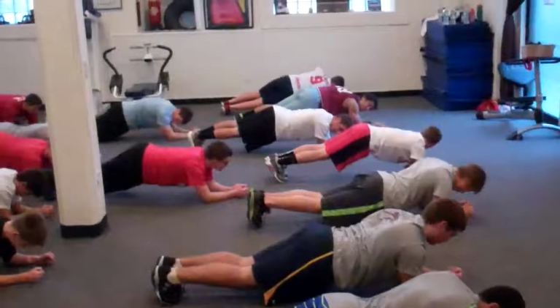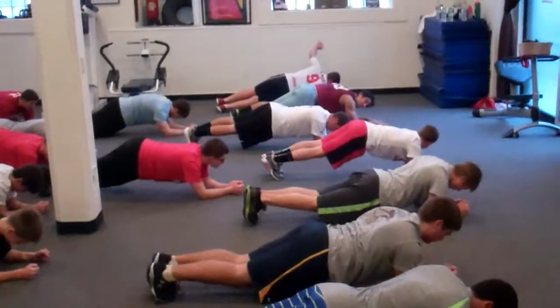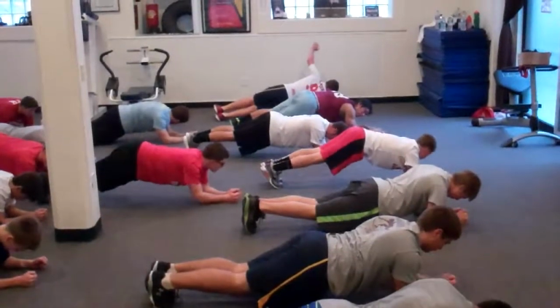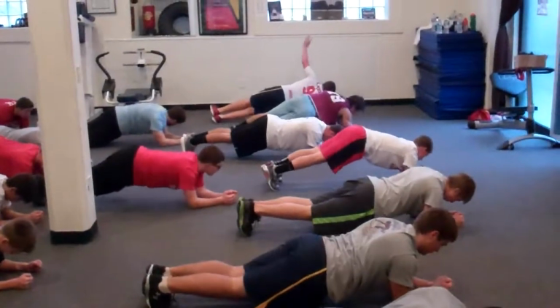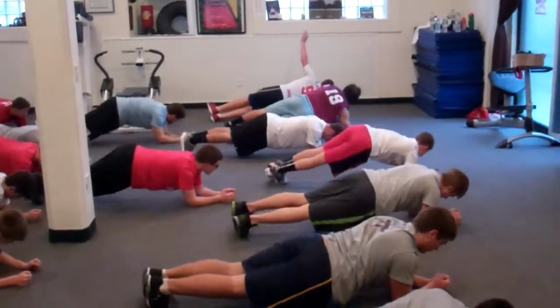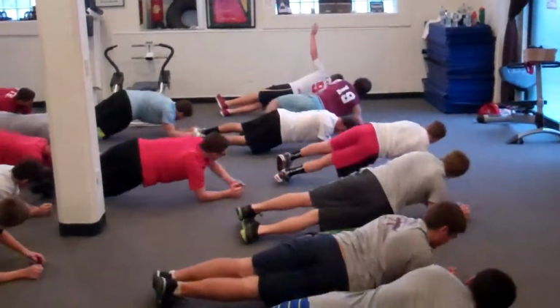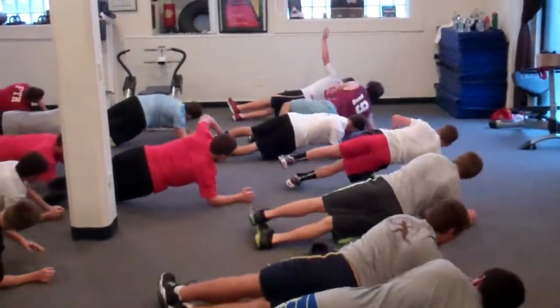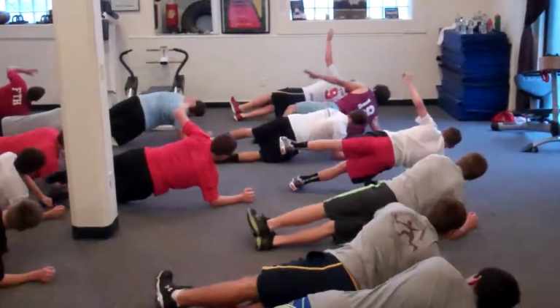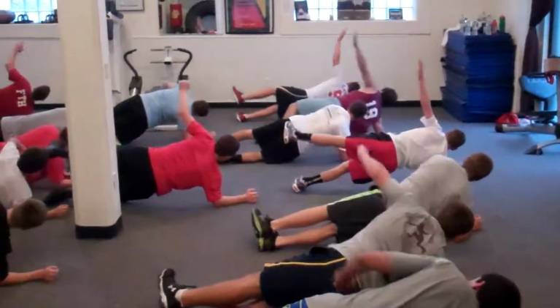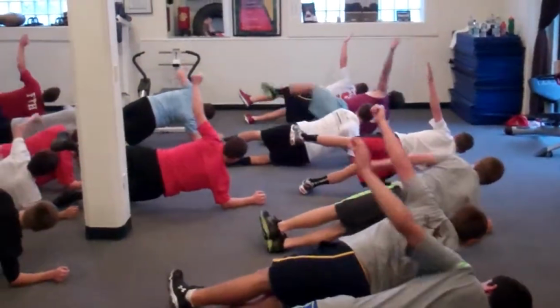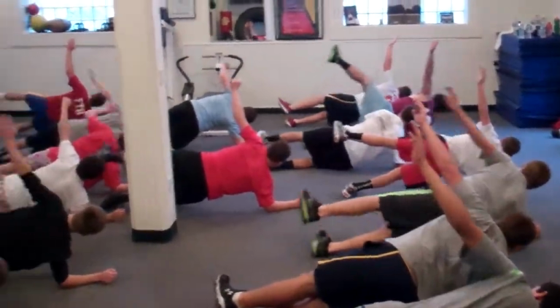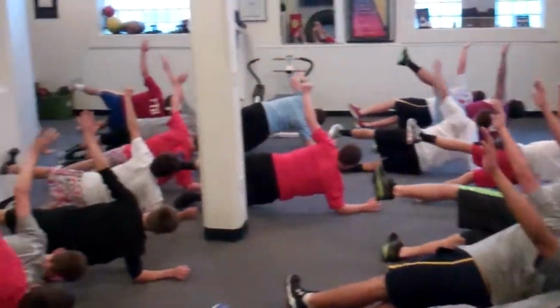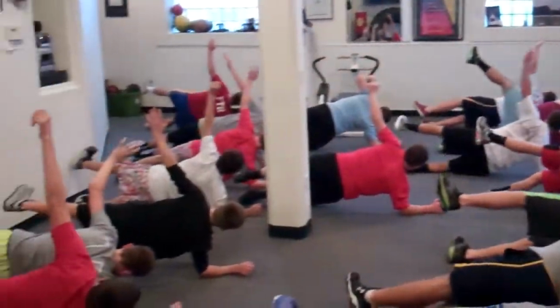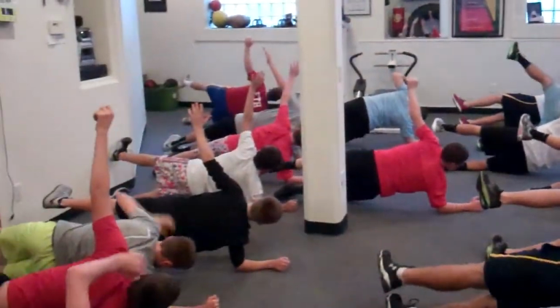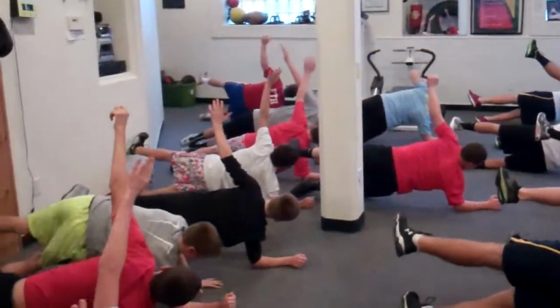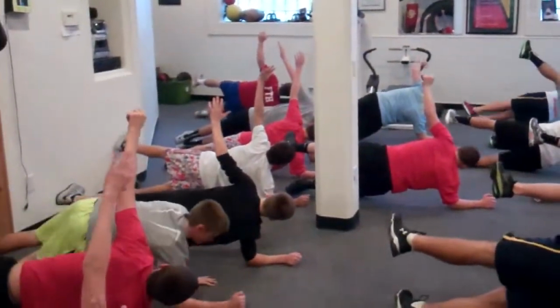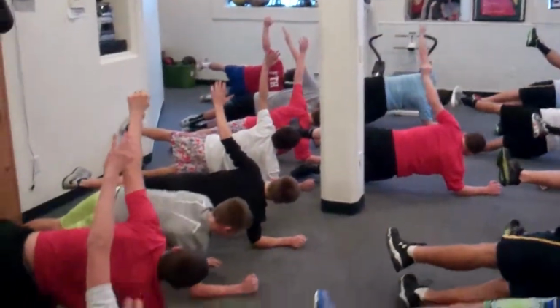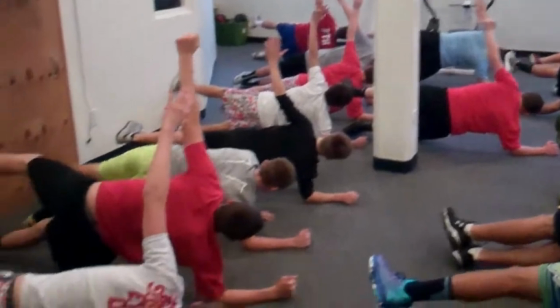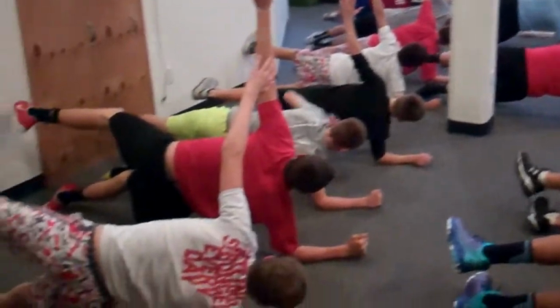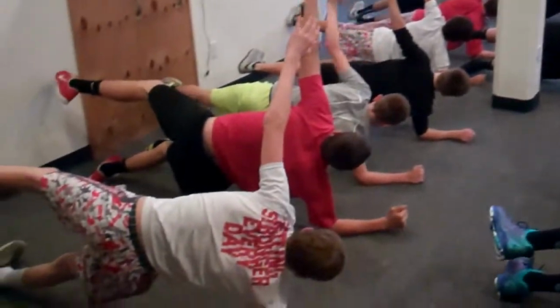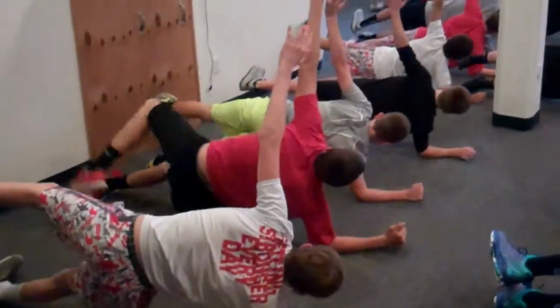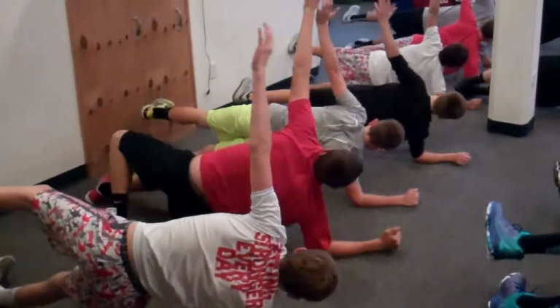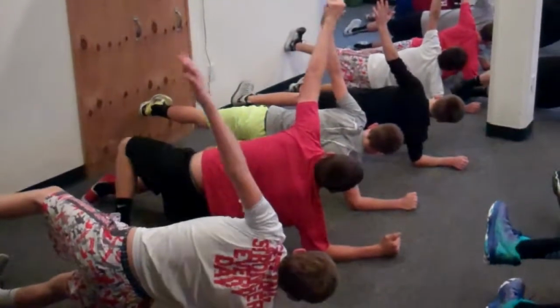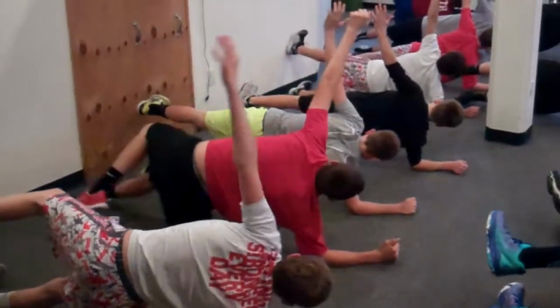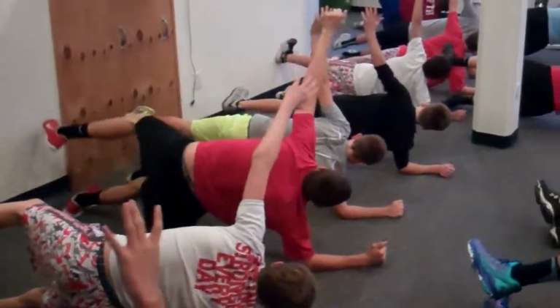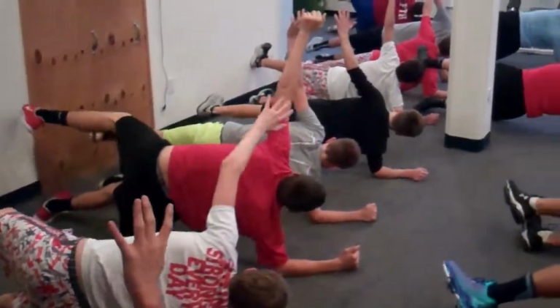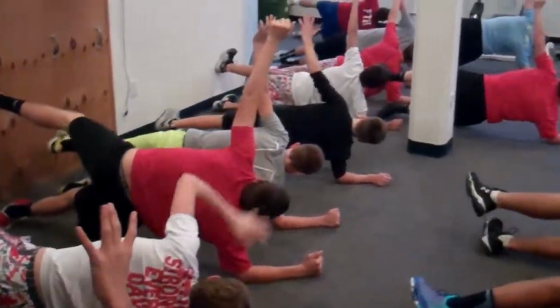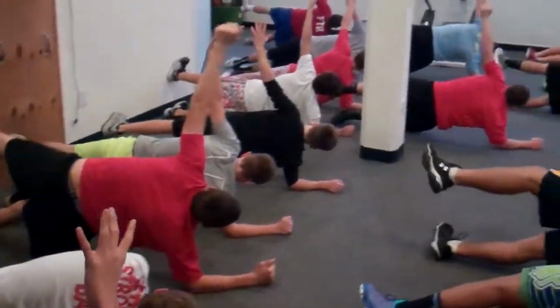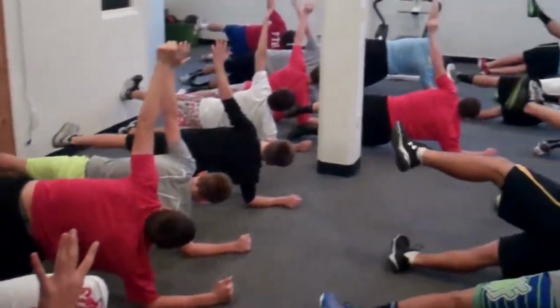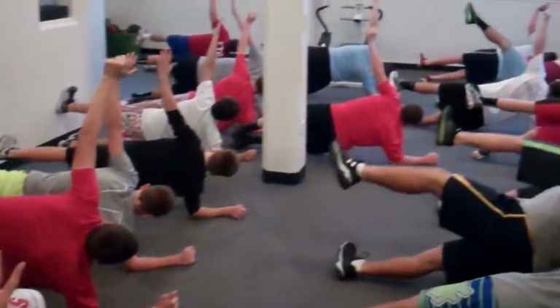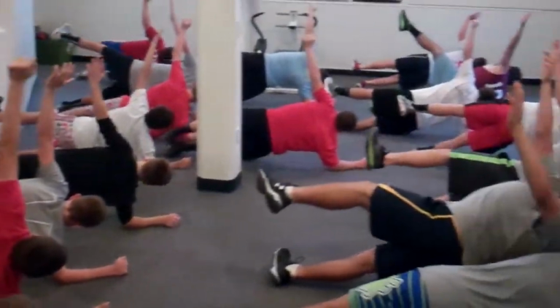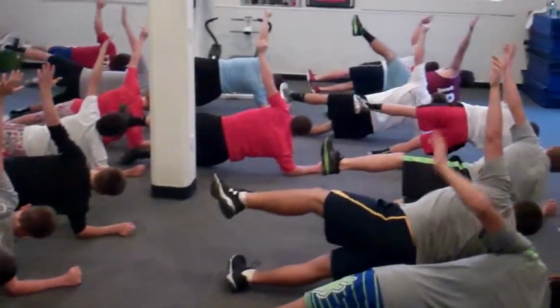Everybody turn, good, hand up, leg up, stack those legs.